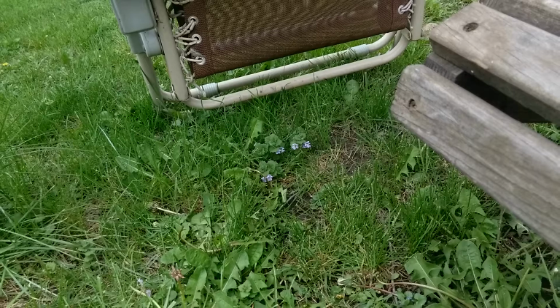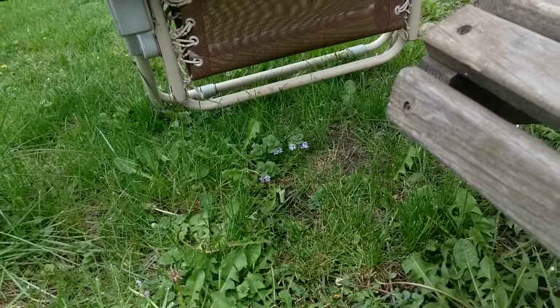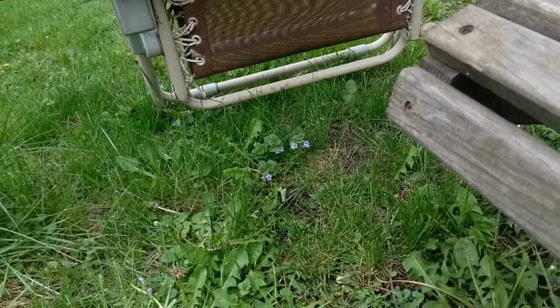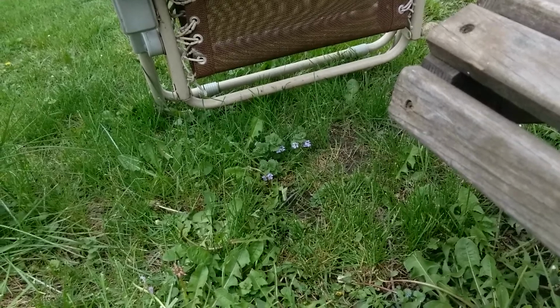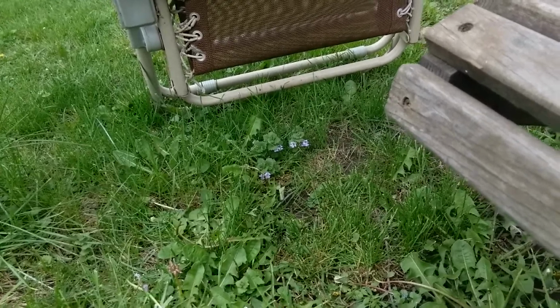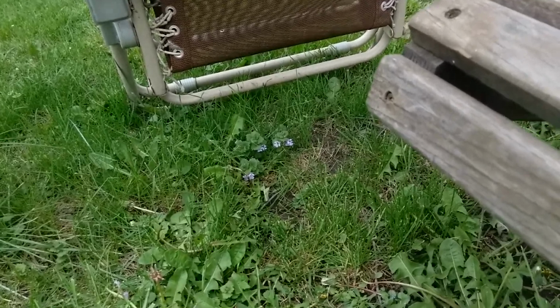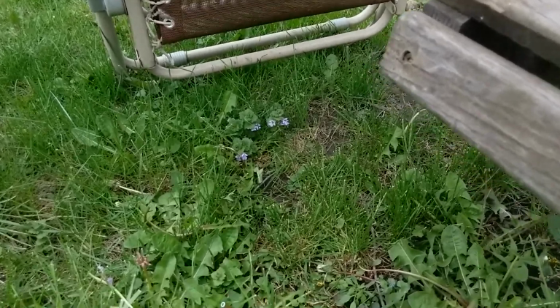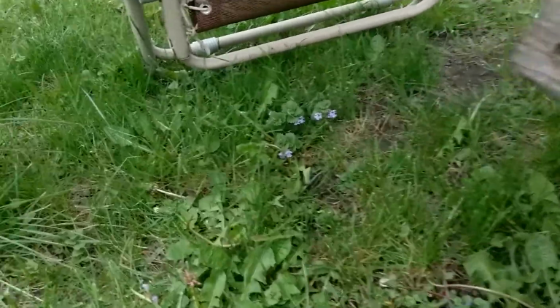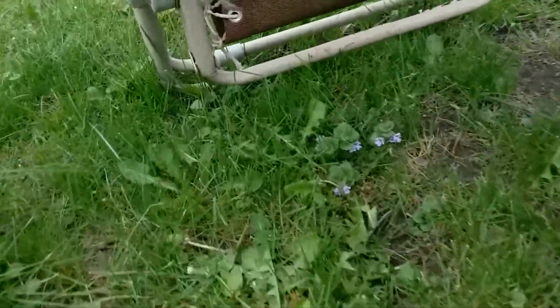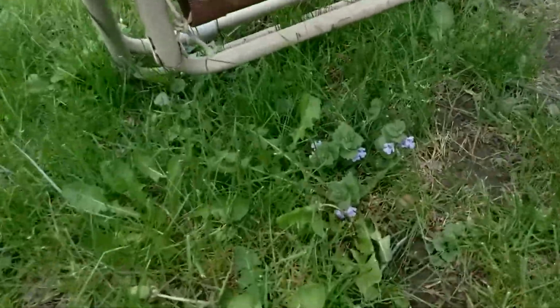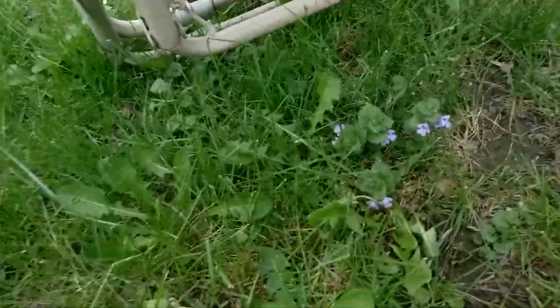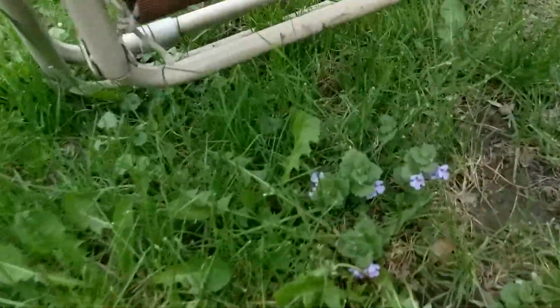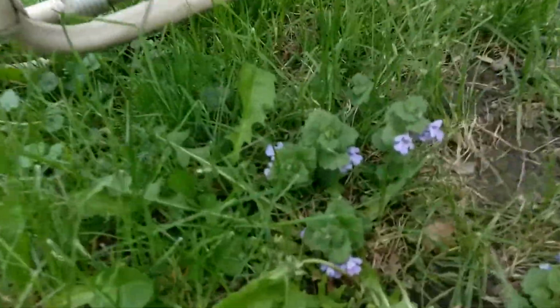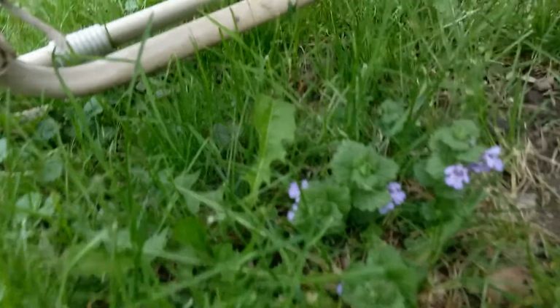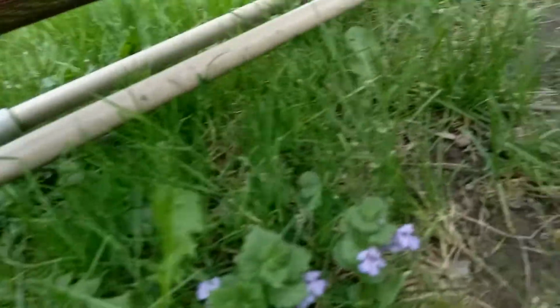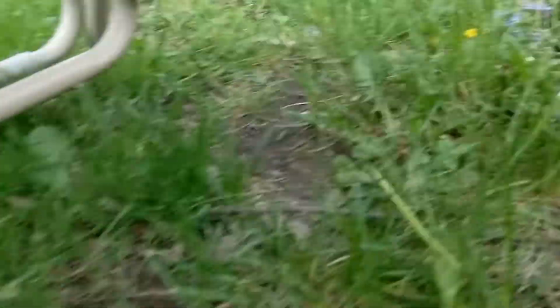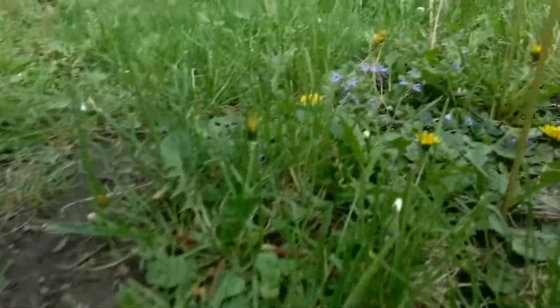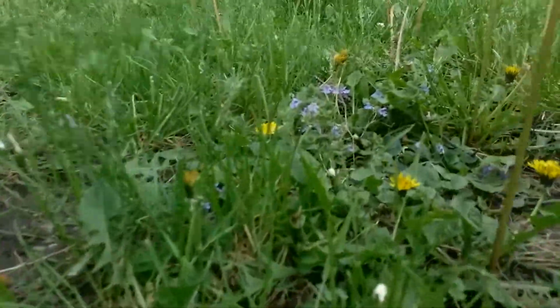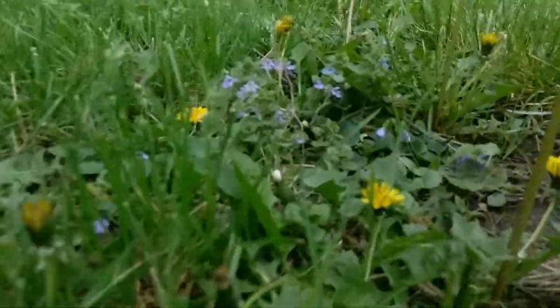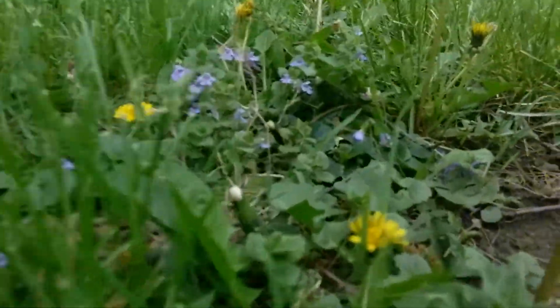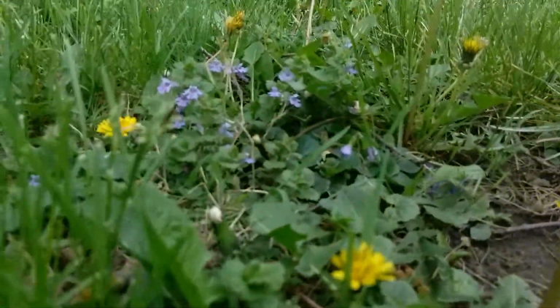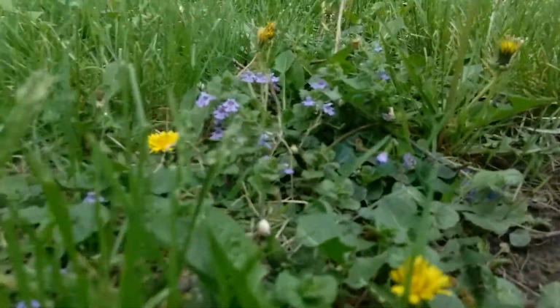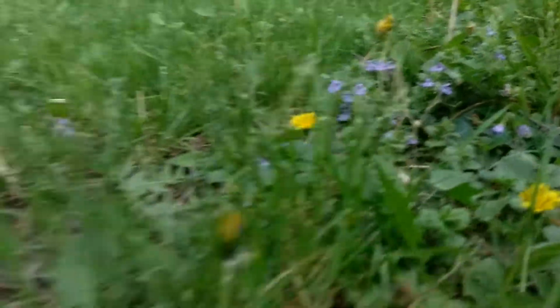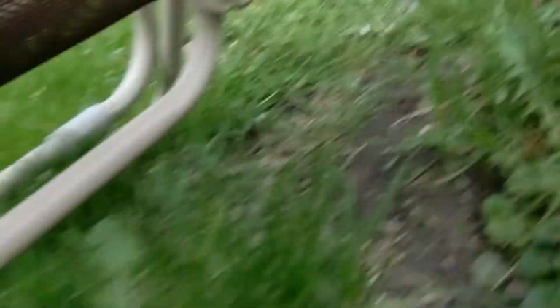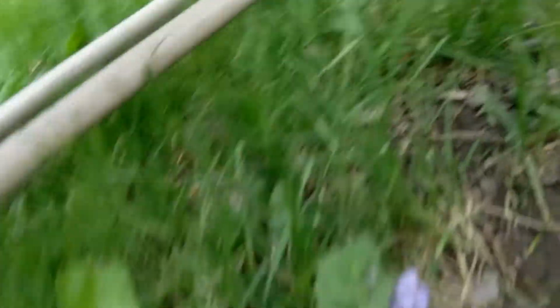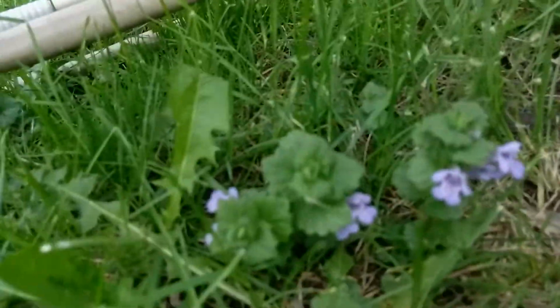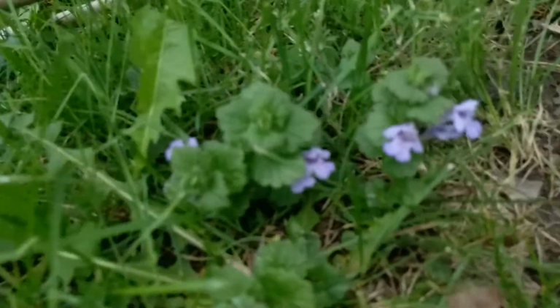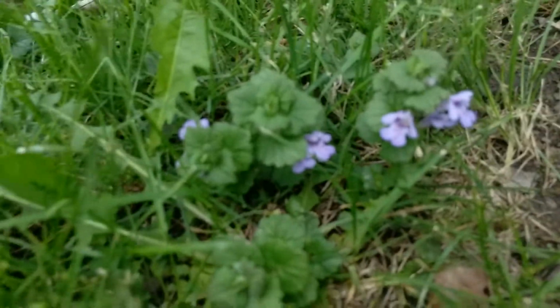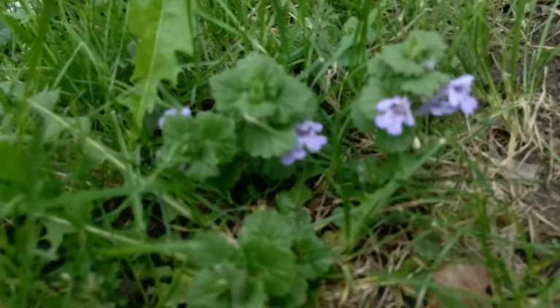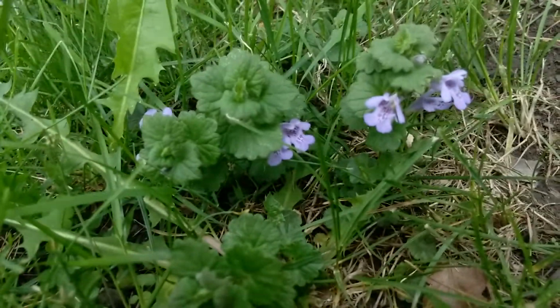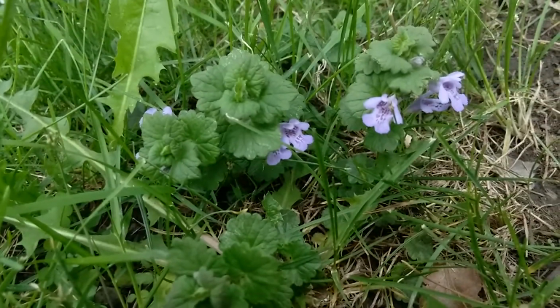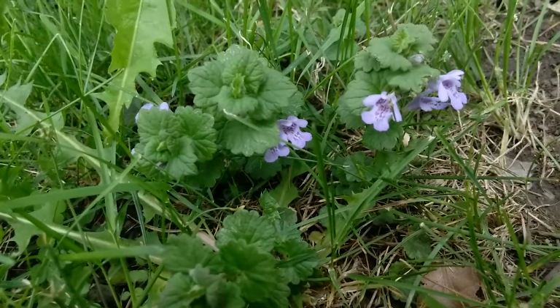I have an ugly weed in my yard. Look at that. Ugly weed. It's growing everywhere — it's growing there, it's growing there. What could this weed be?